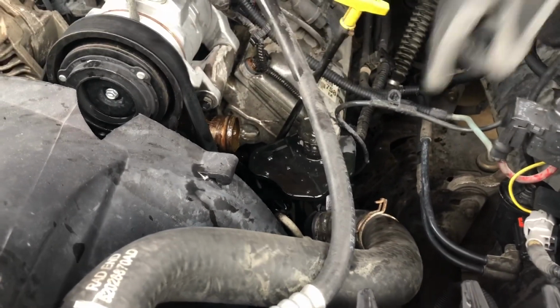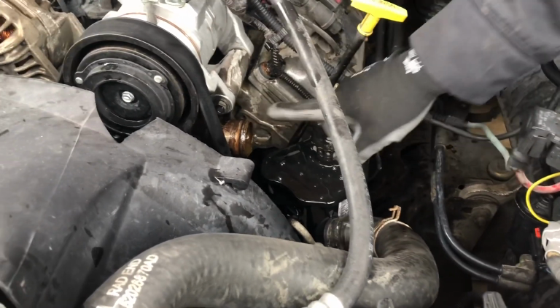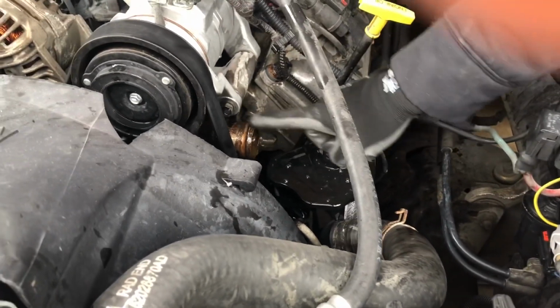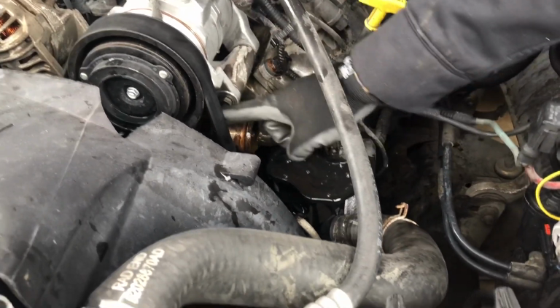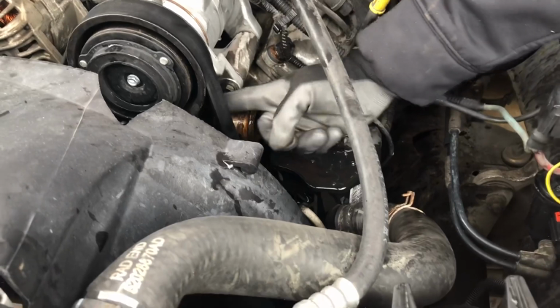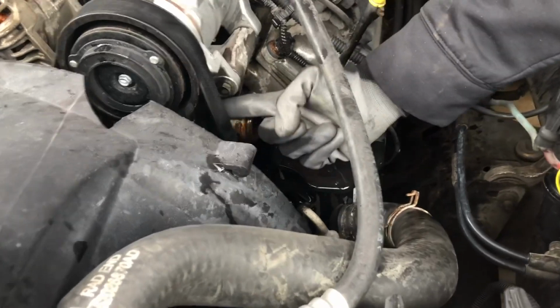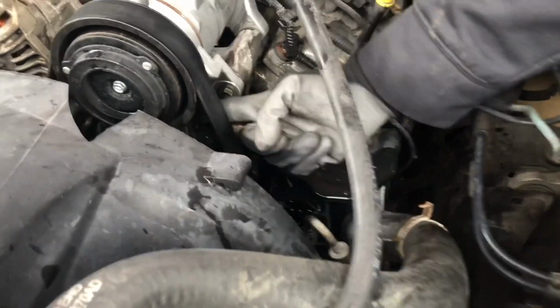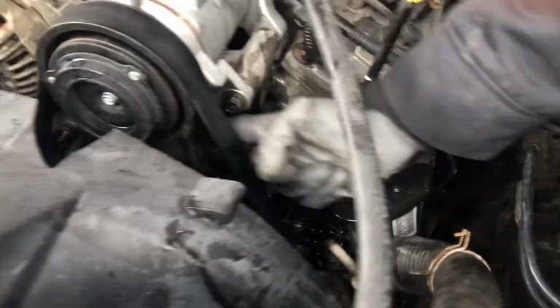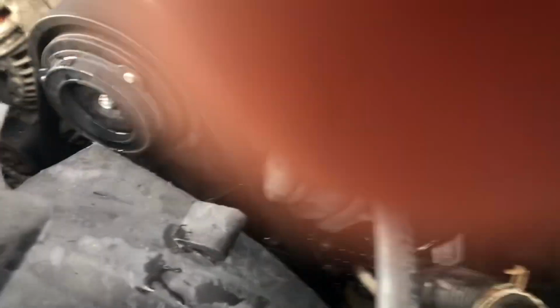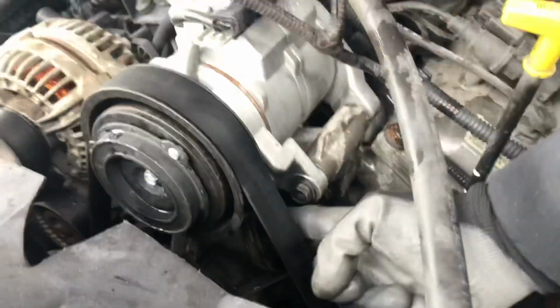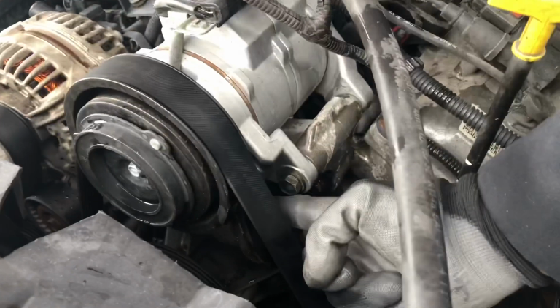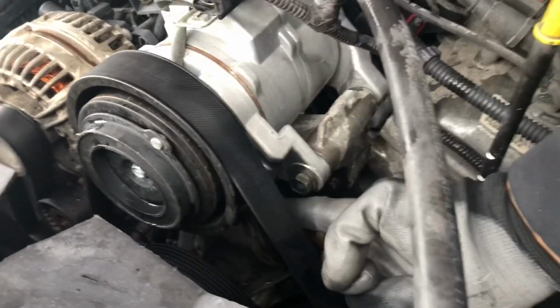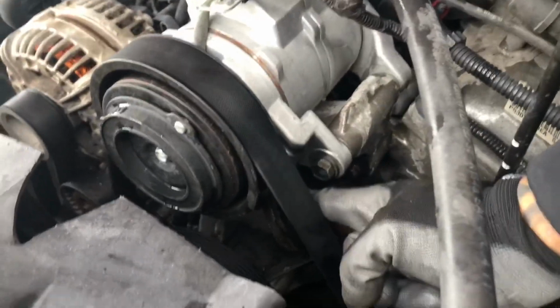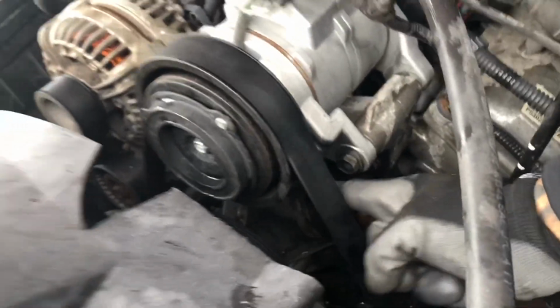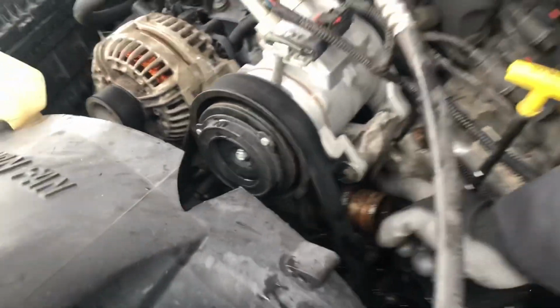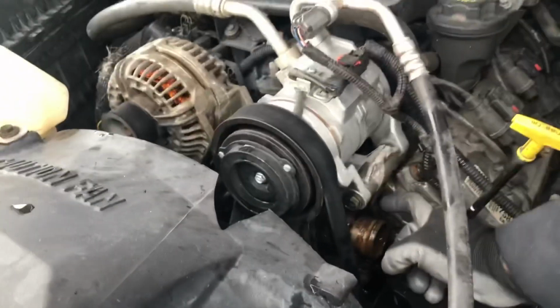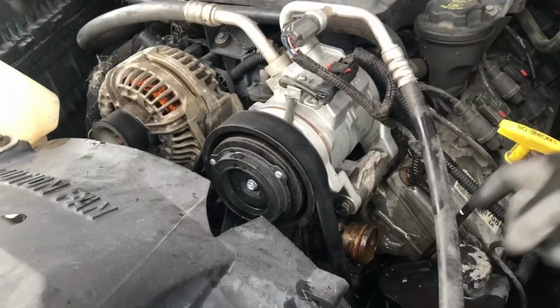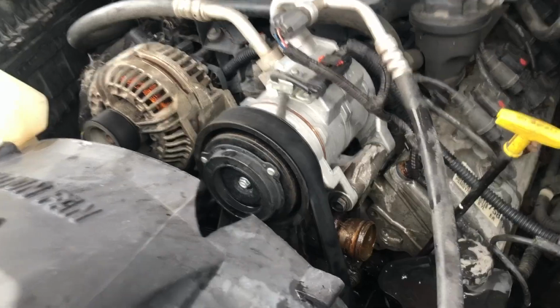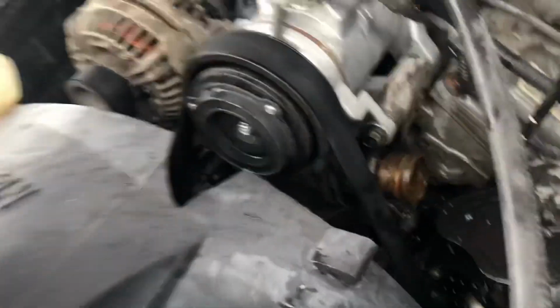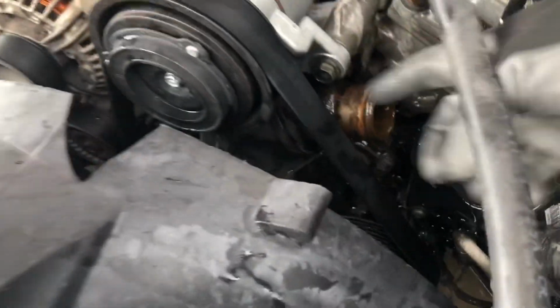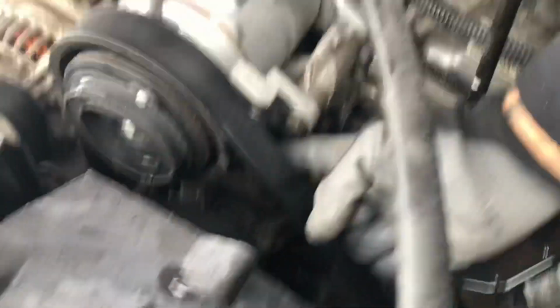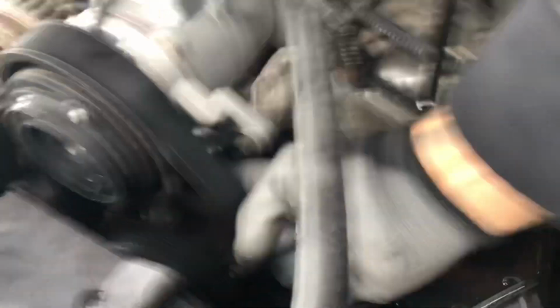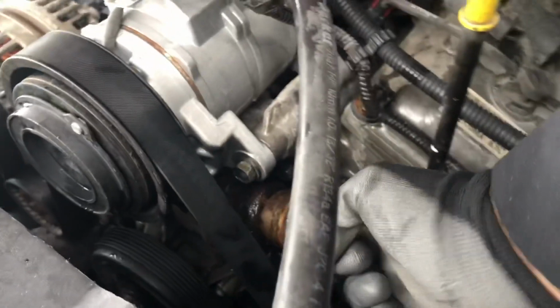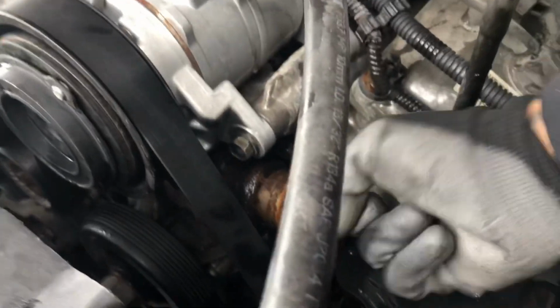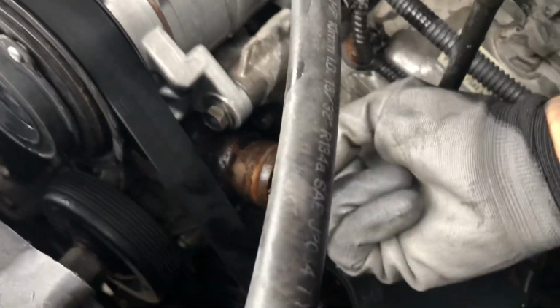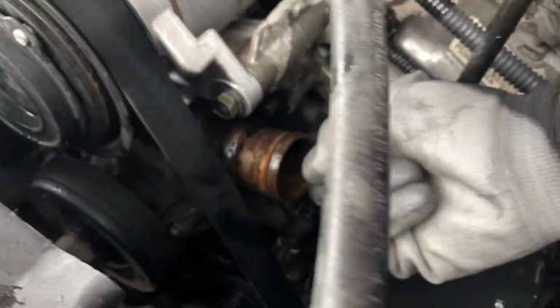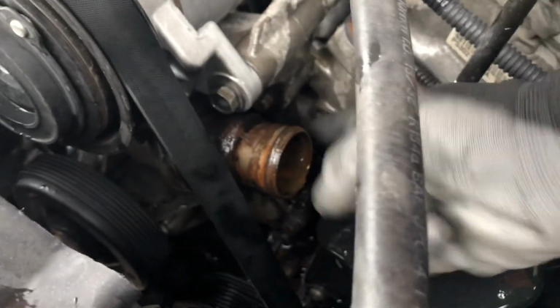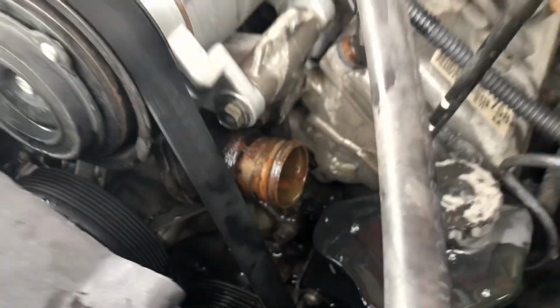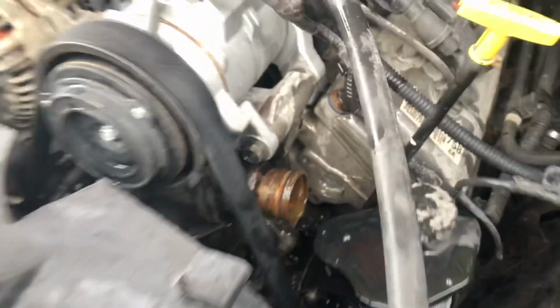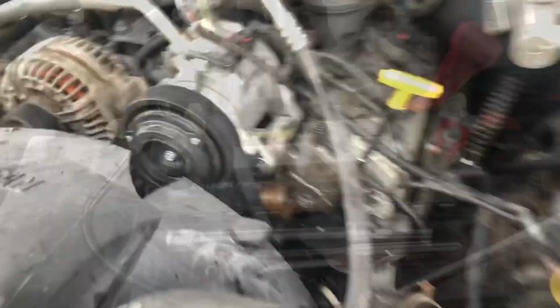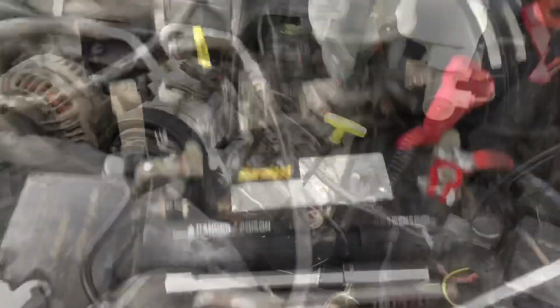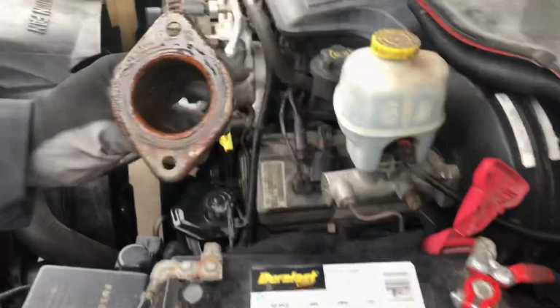The housing has two screws right here — one right here and one over here. I've got this out.